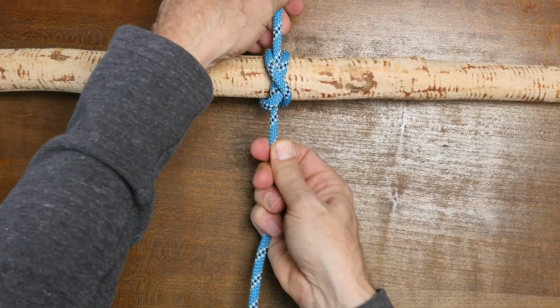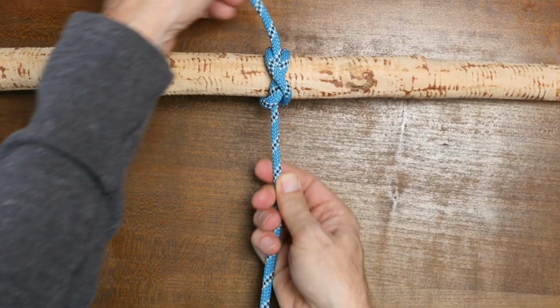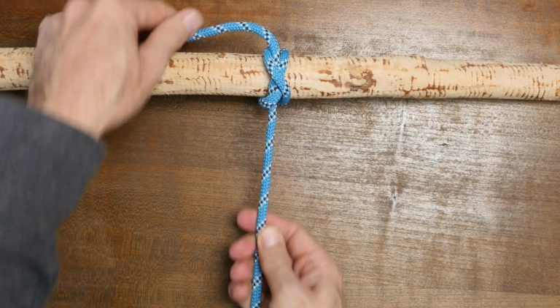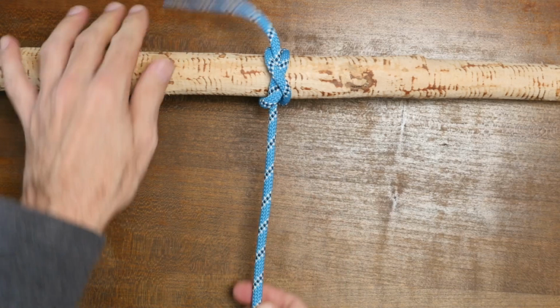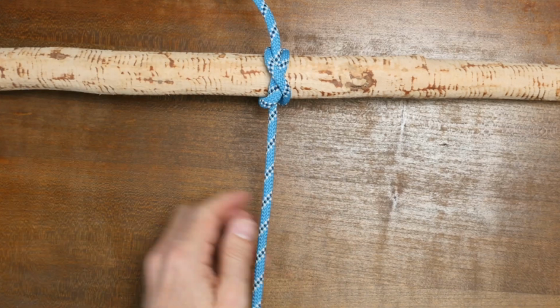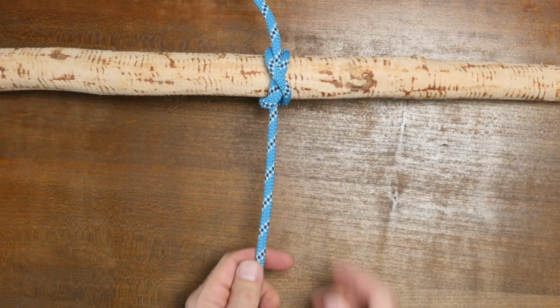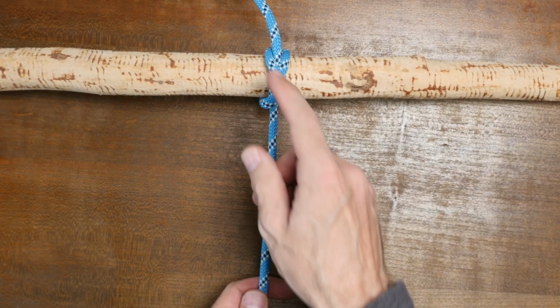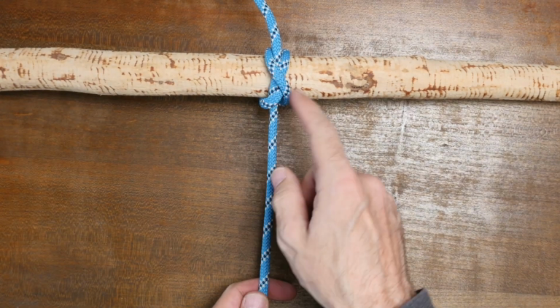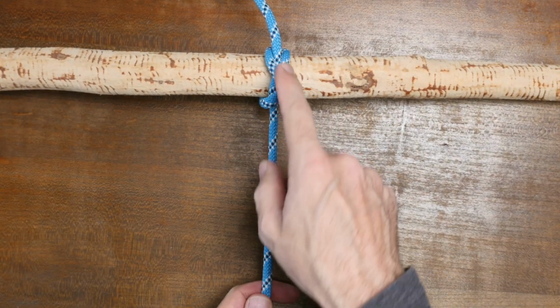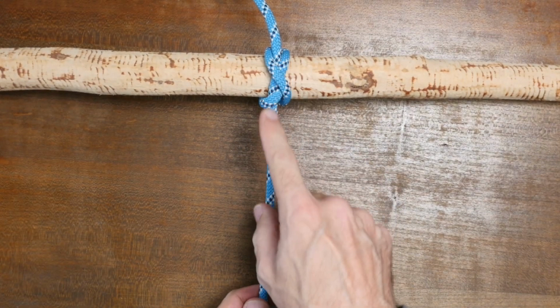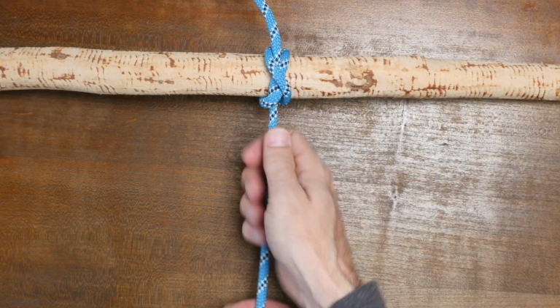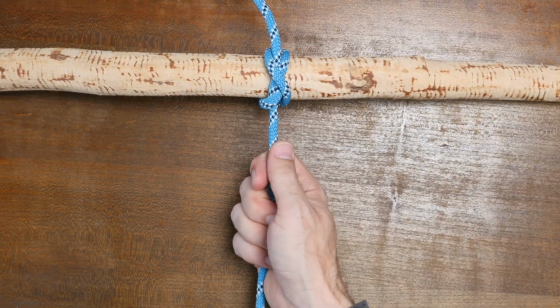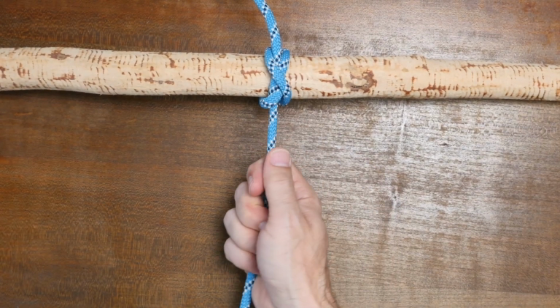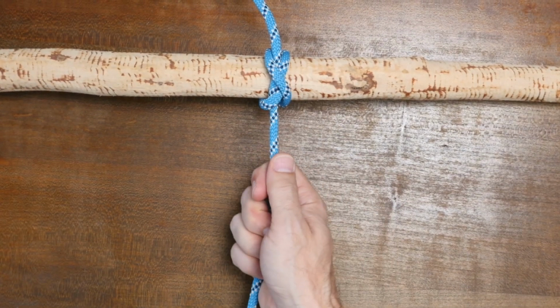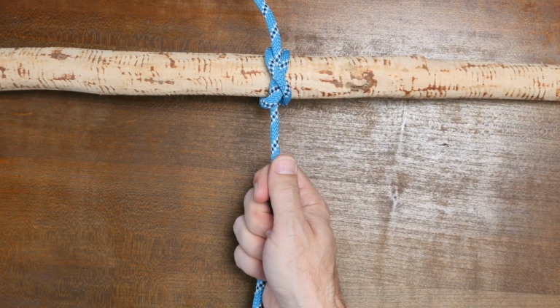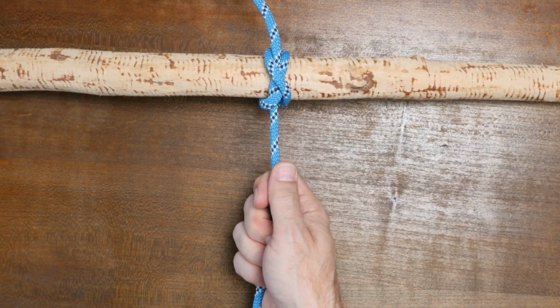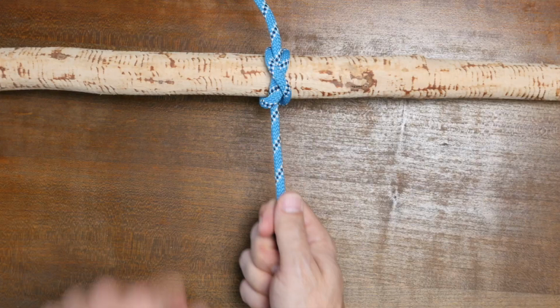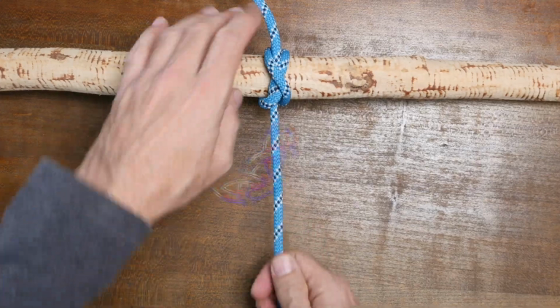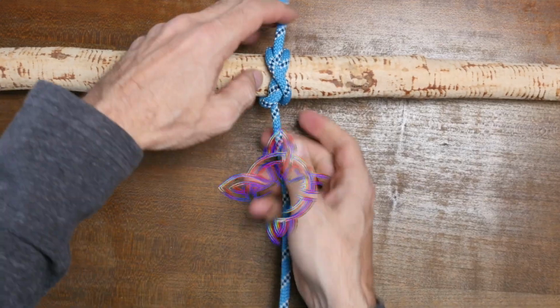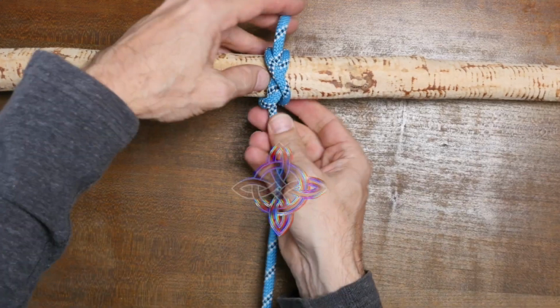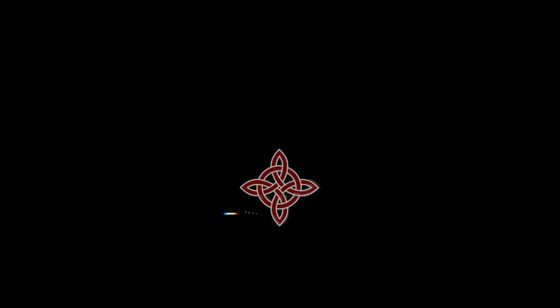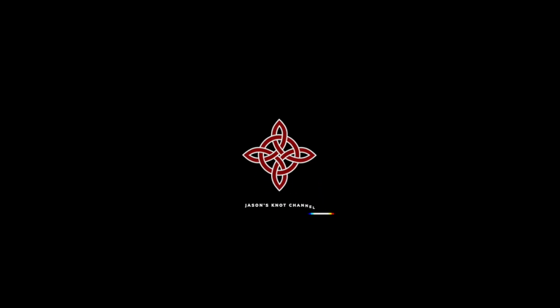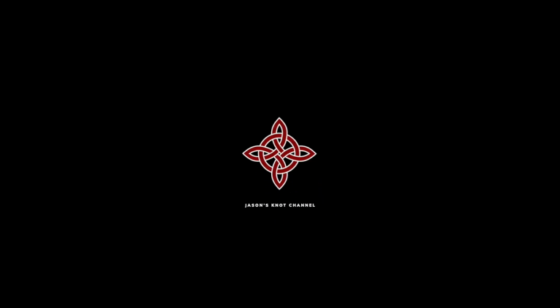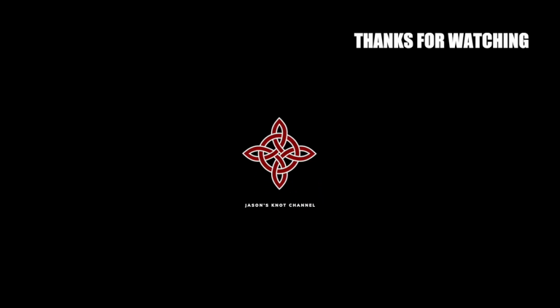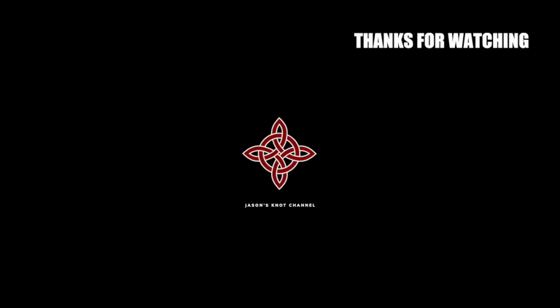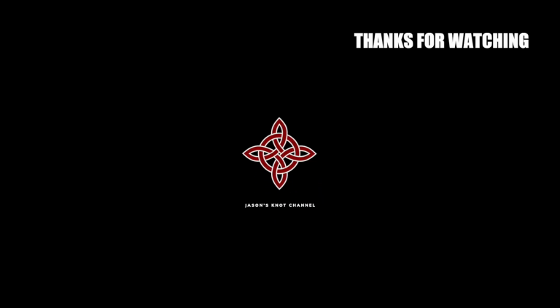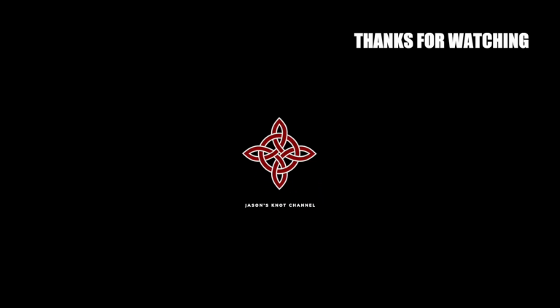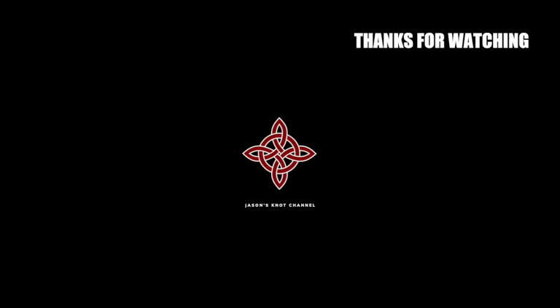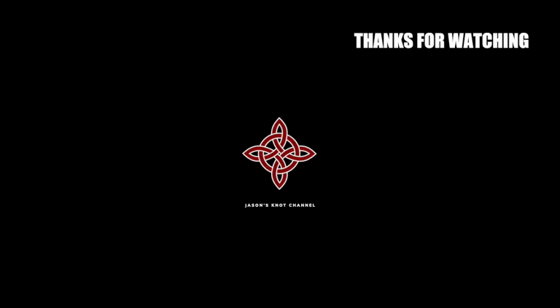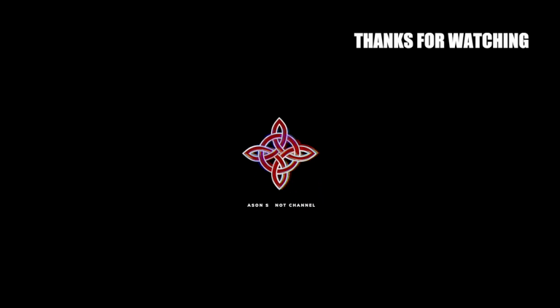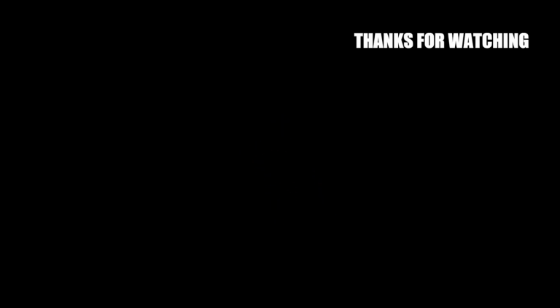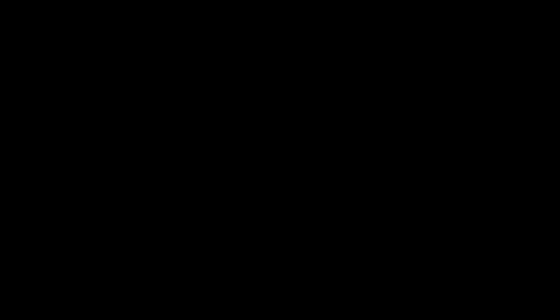So there you have it, the gunner's knot. I hope you enjoyed this video. Here's a link to 20 essential hitch knots — I hope you check it out, and thanks for watching.